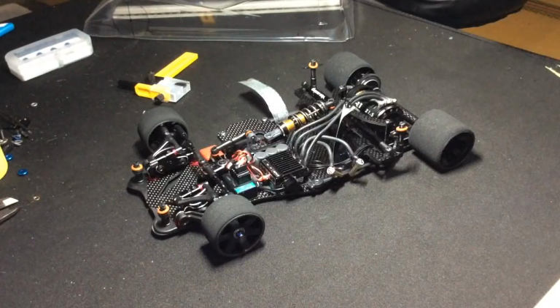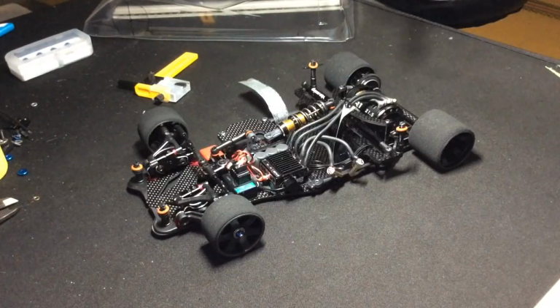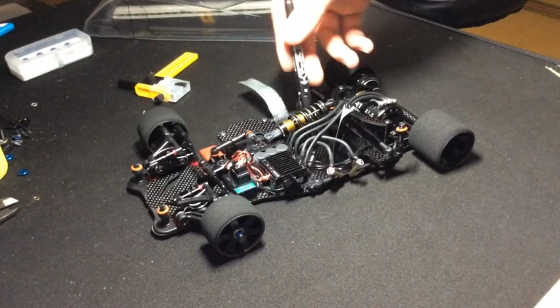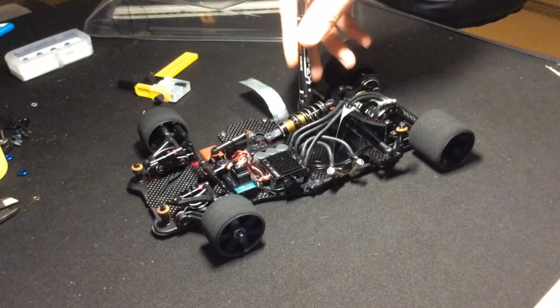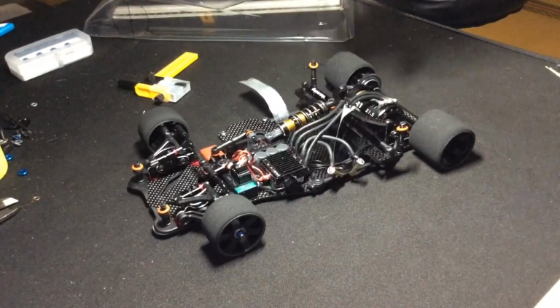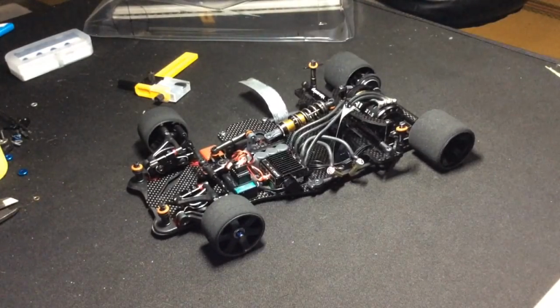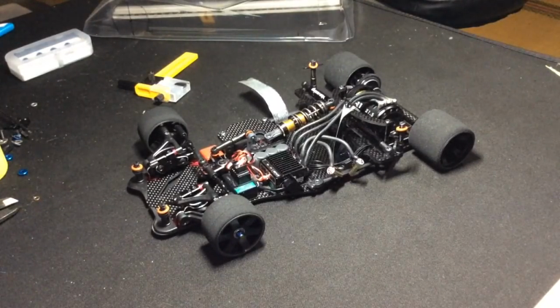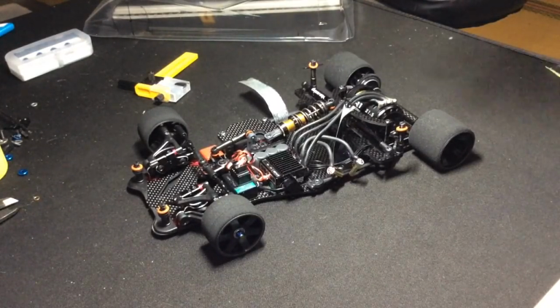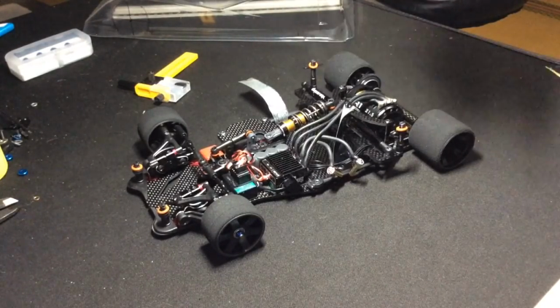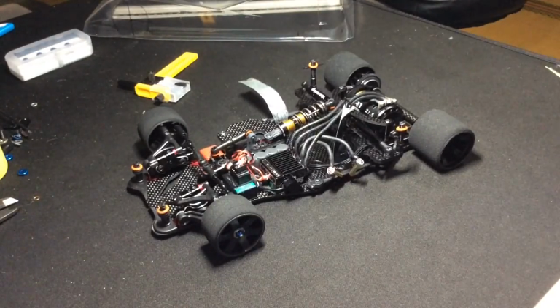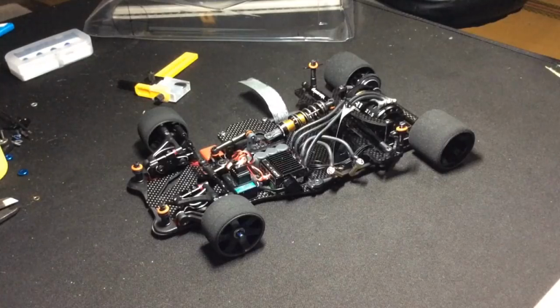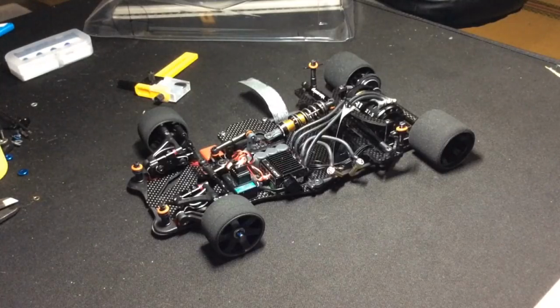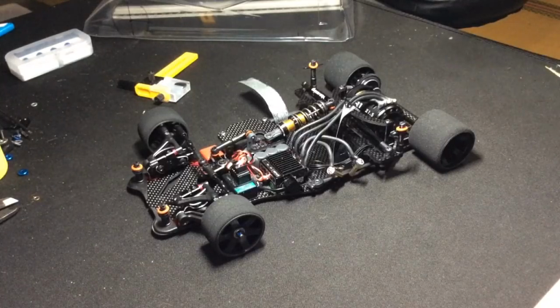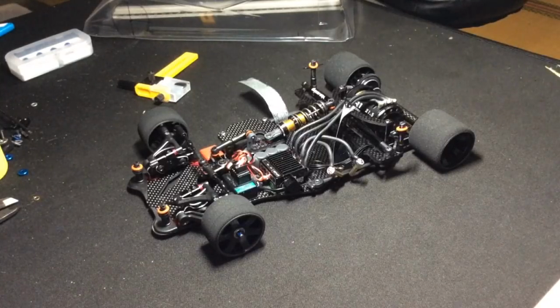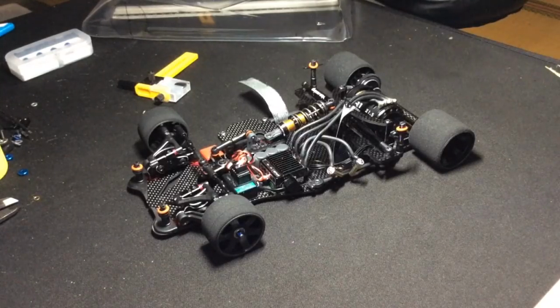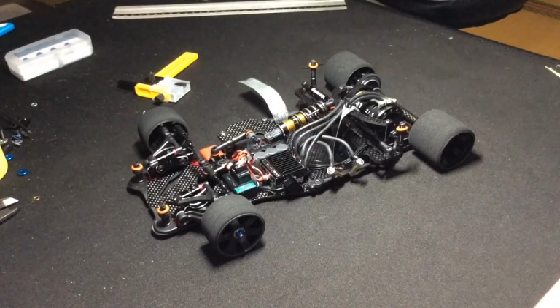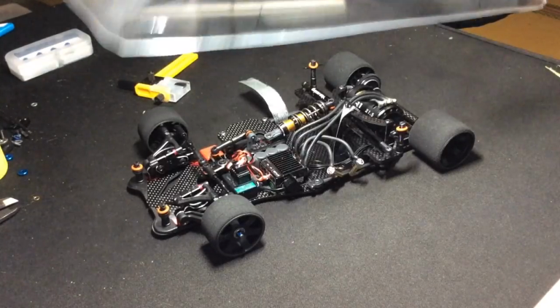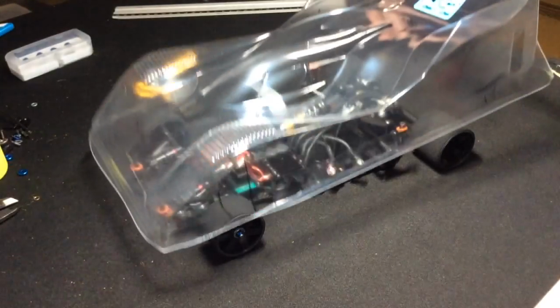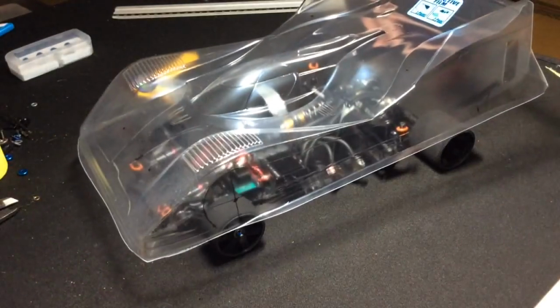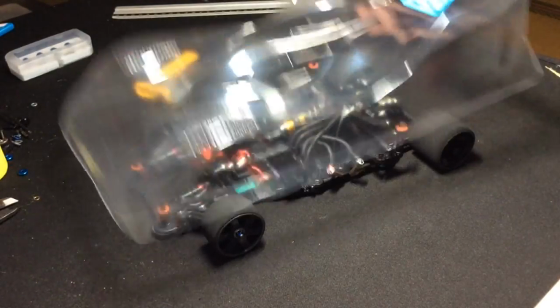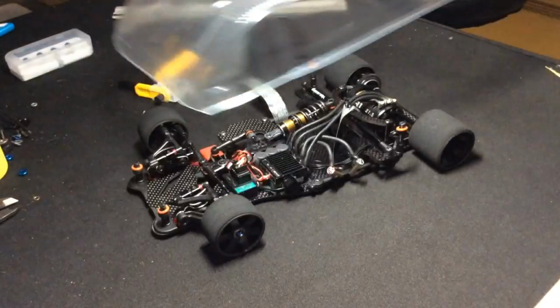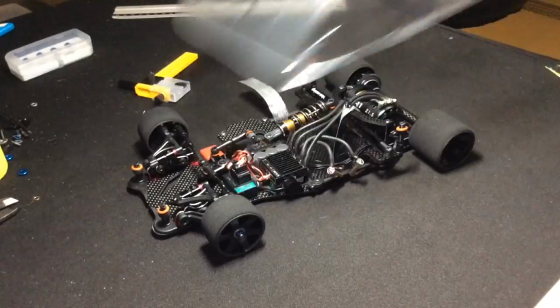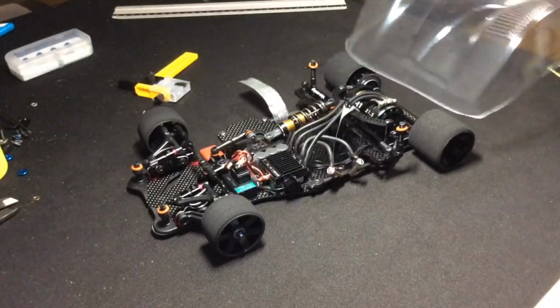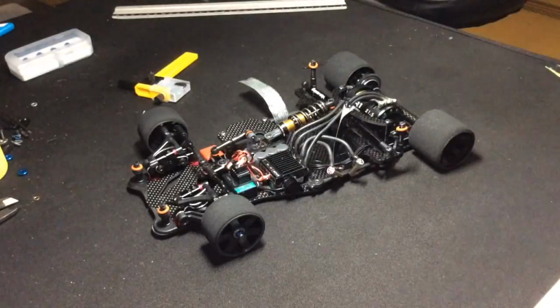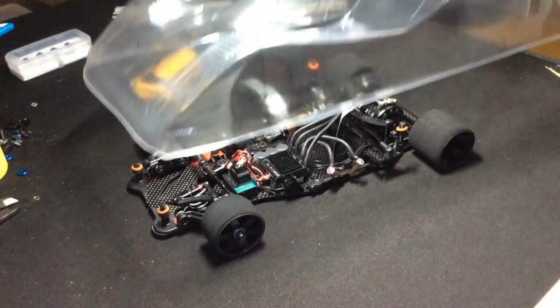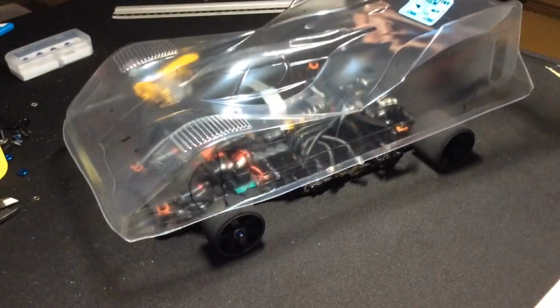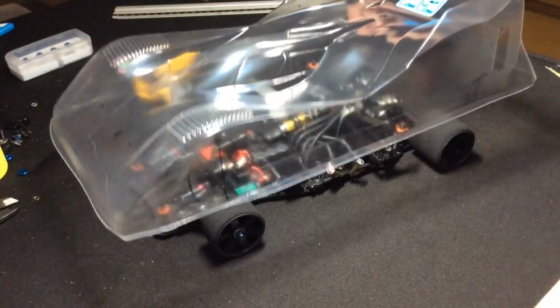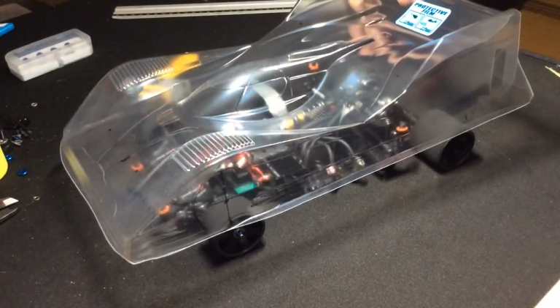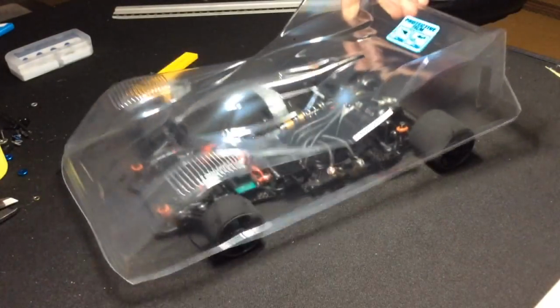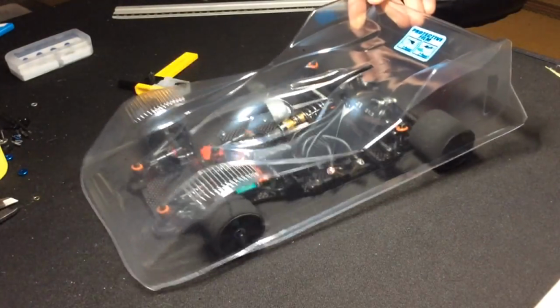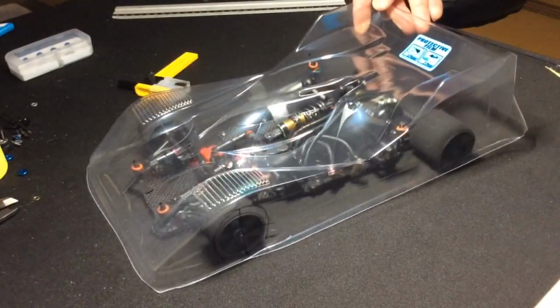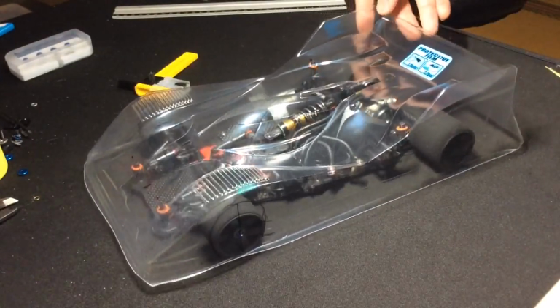You could also put in a battery if you want, but for demonstration purposes I'm going to leave the battery out. So the axles are spaced out front and rear, evenly left and right, and the body posts are cut. Now let's put the body on.